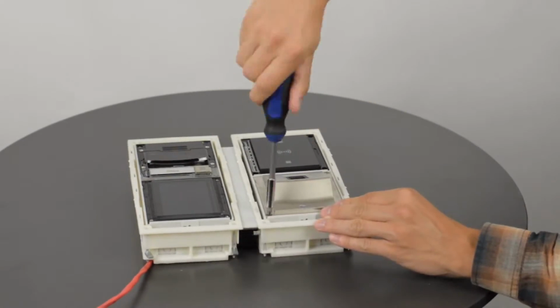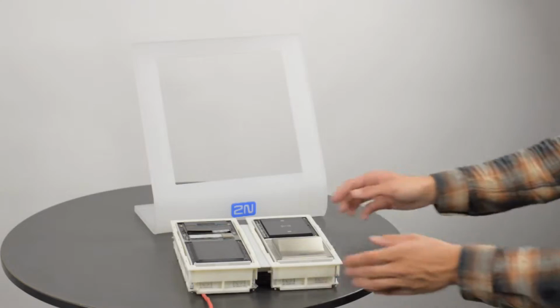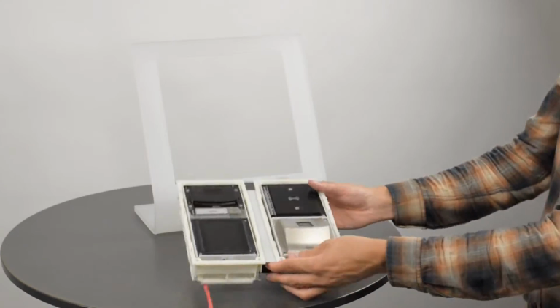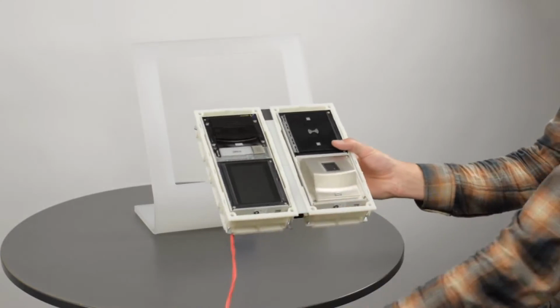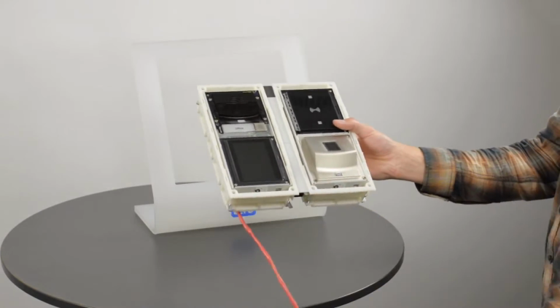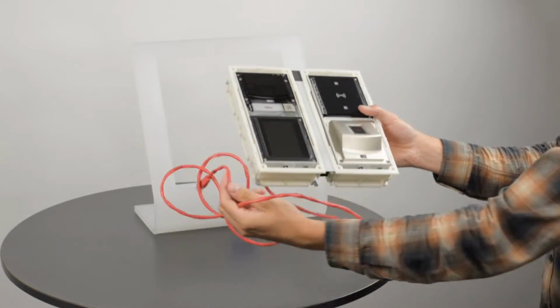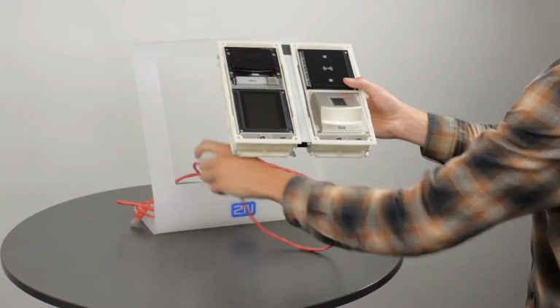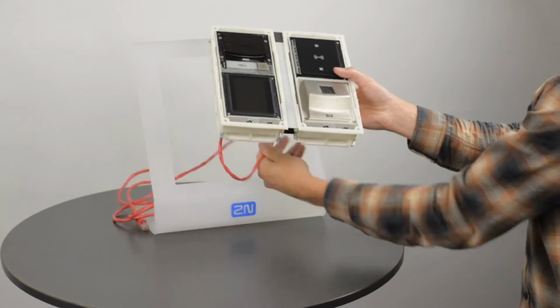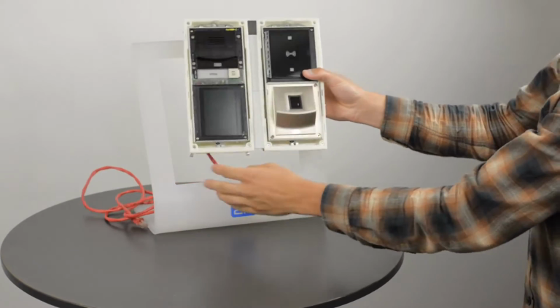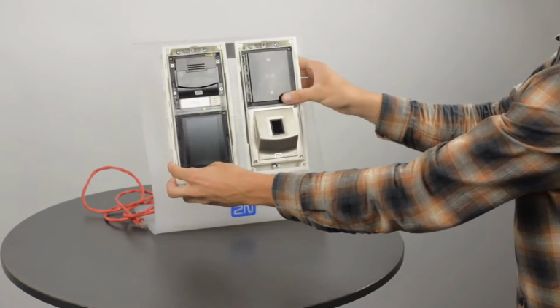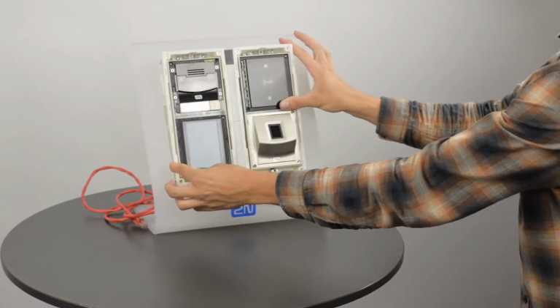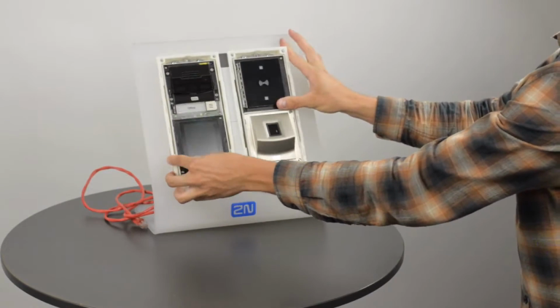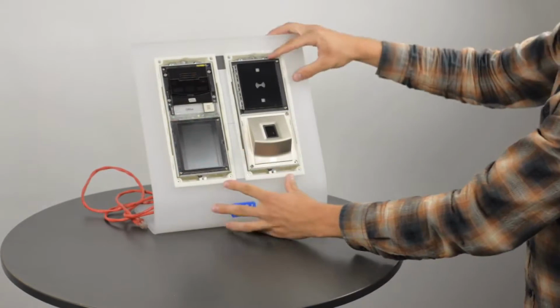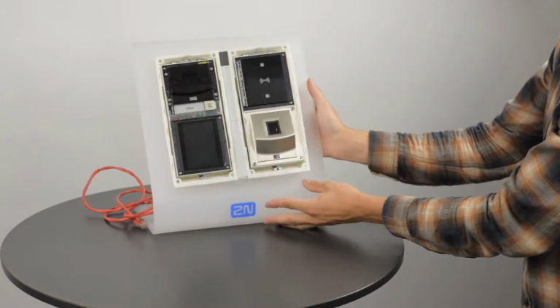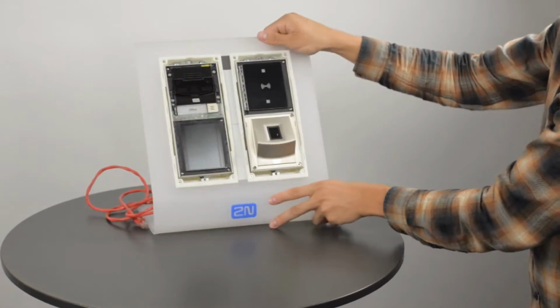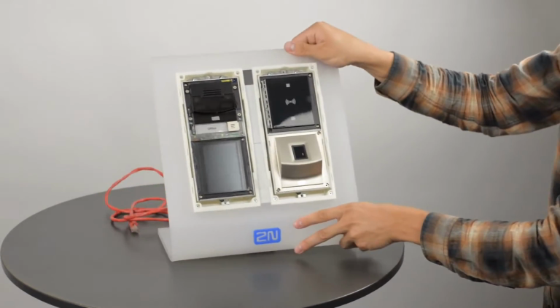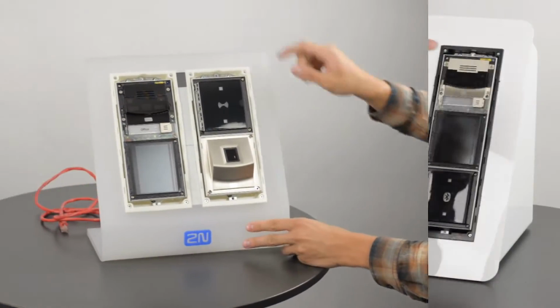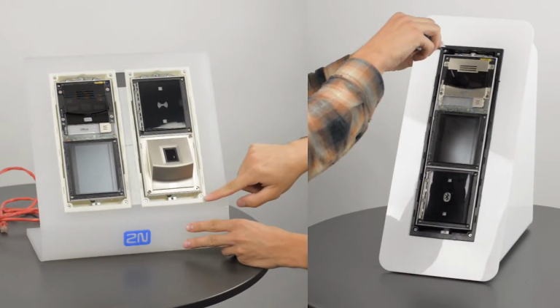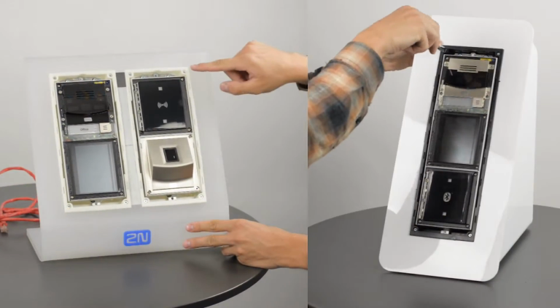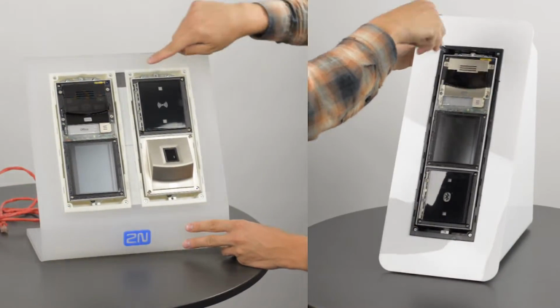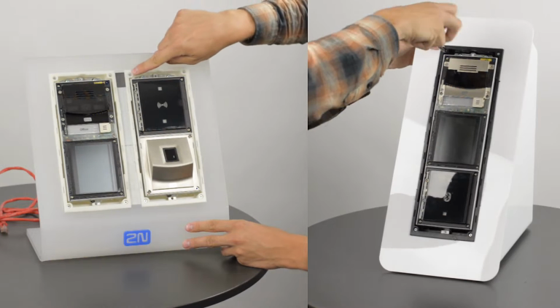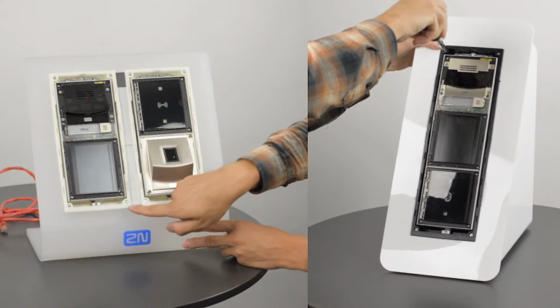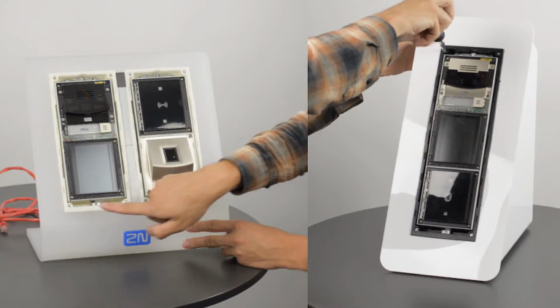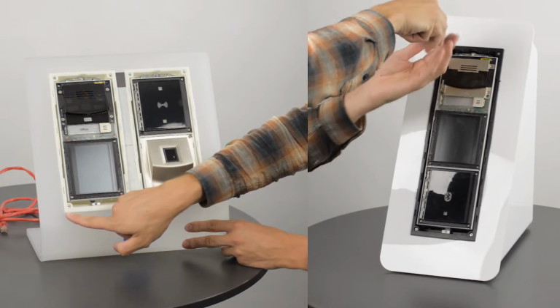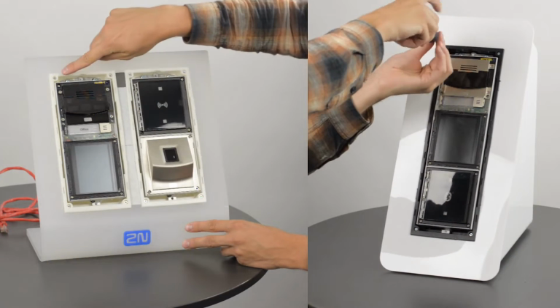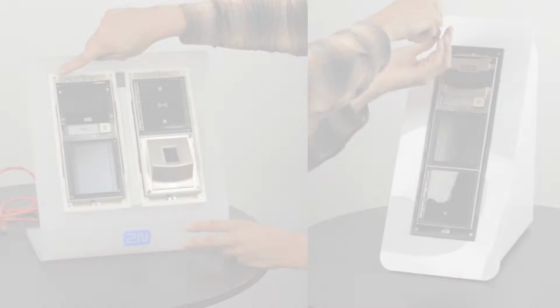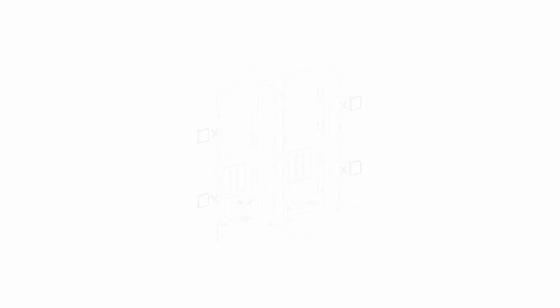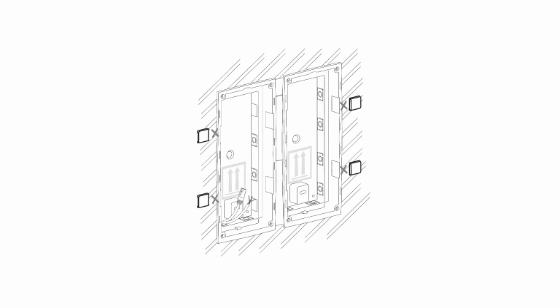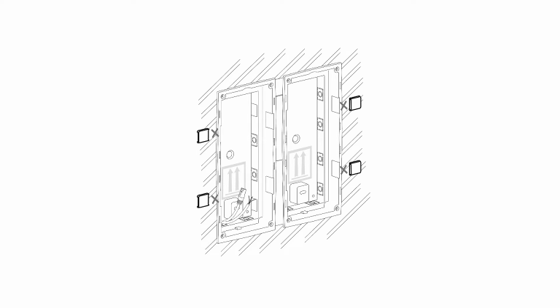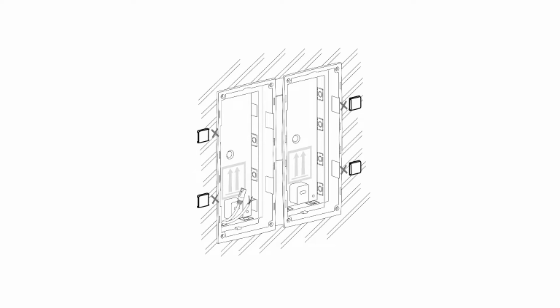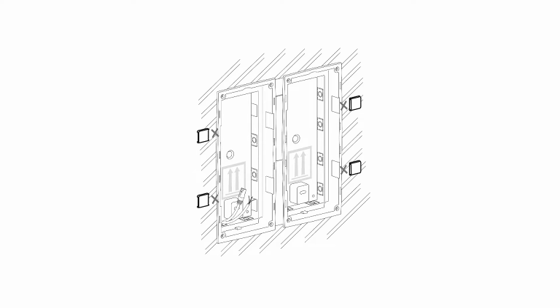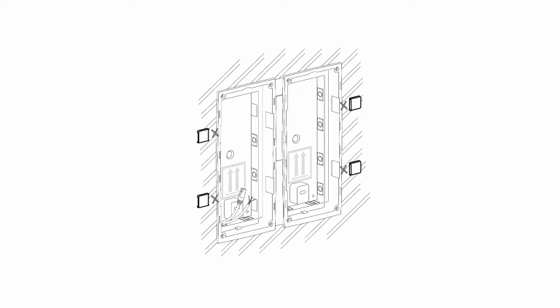When installing into plasterboard, ensure the wall is already finished and remember to tighten all of the clamp screws on both boxes to secure them to the plasterboard. The remaining outer tabs can now be removed.